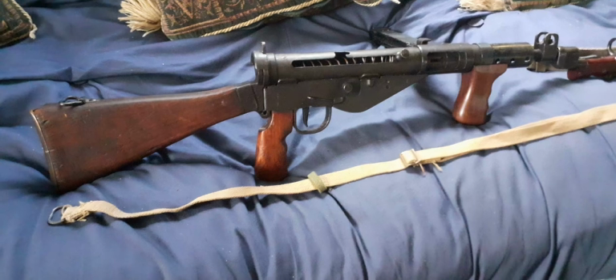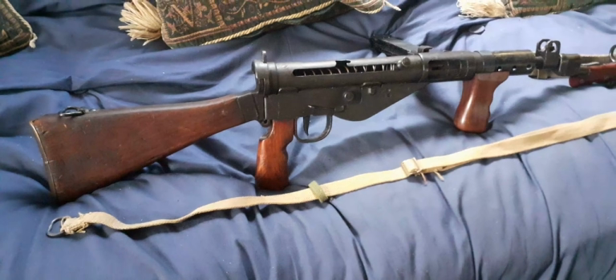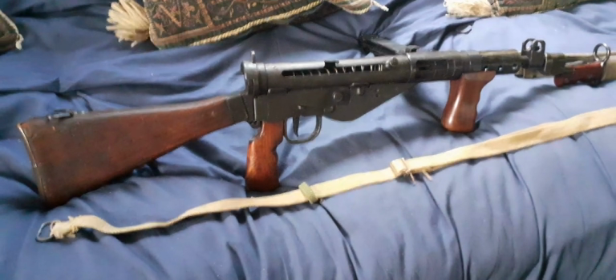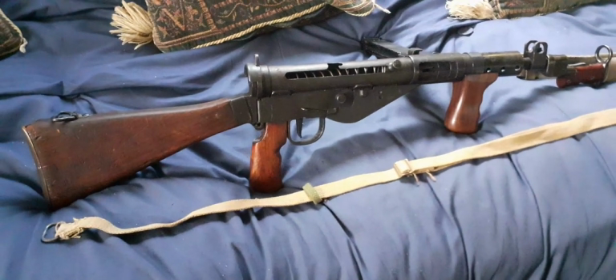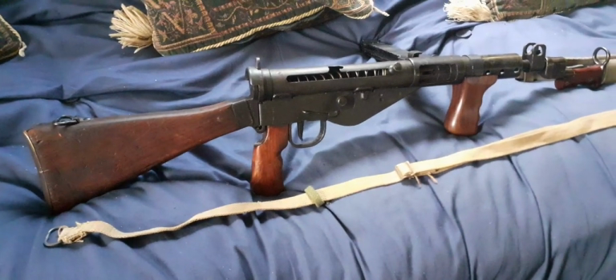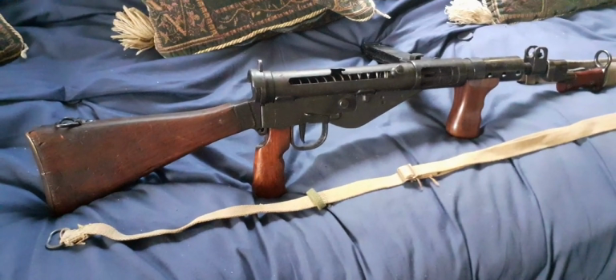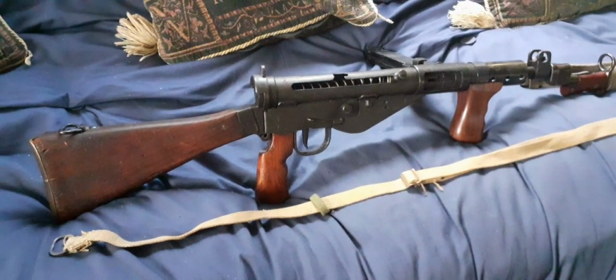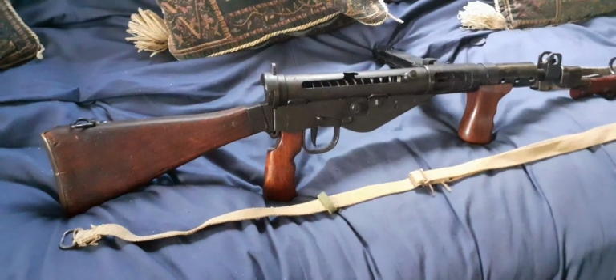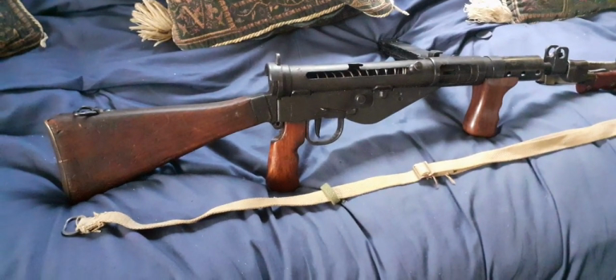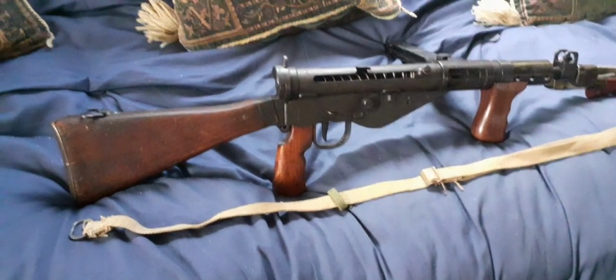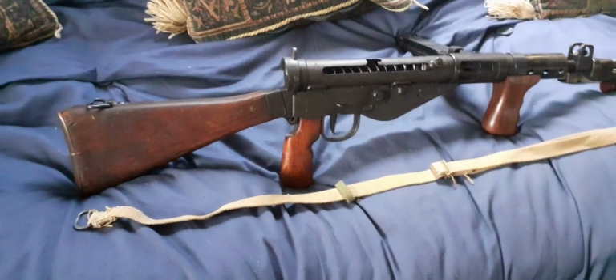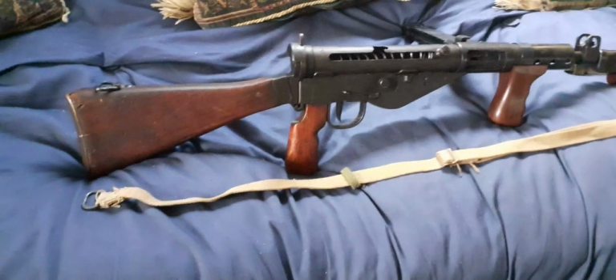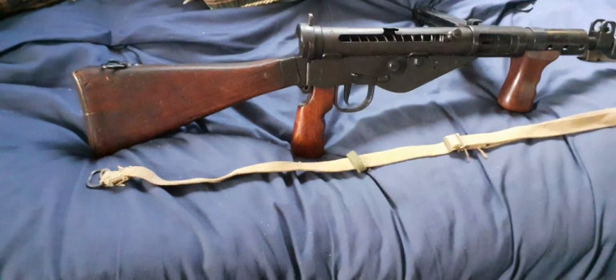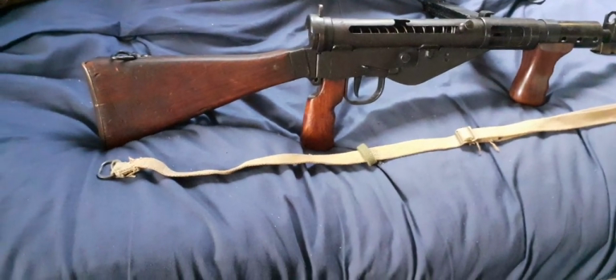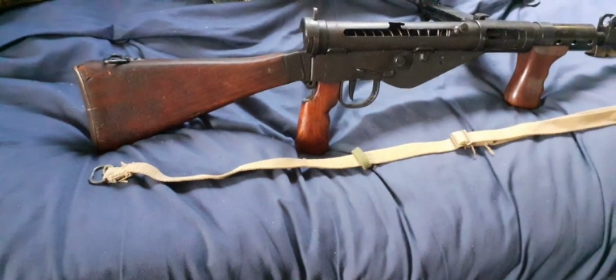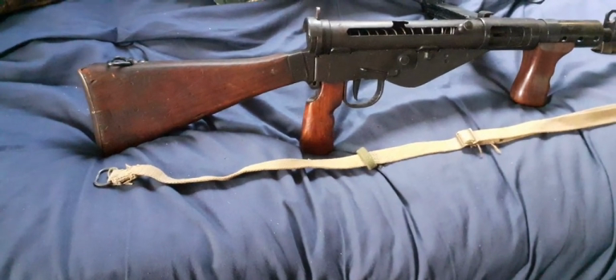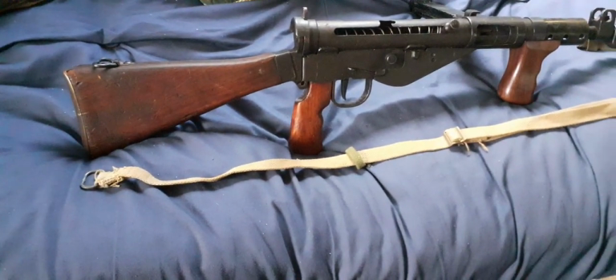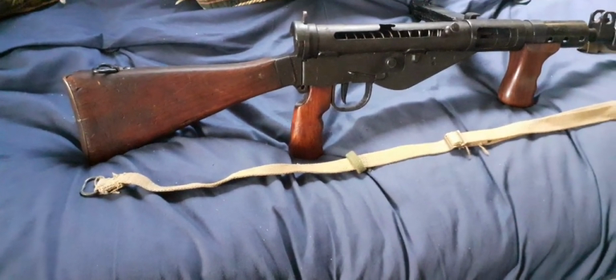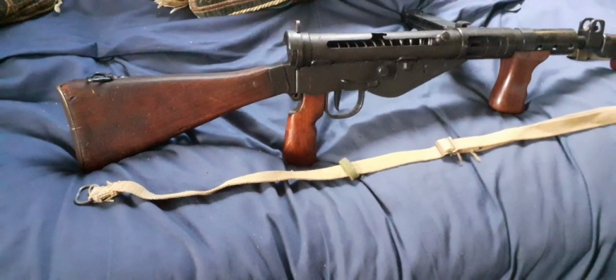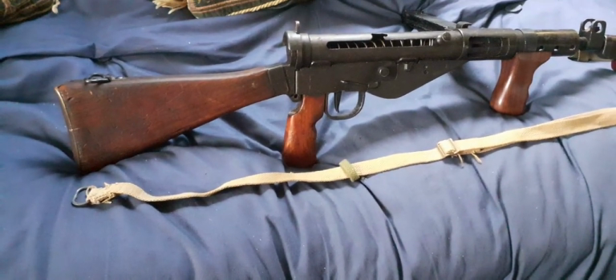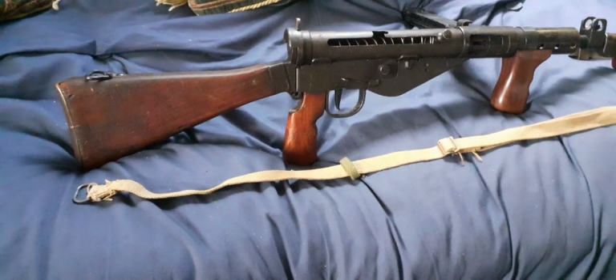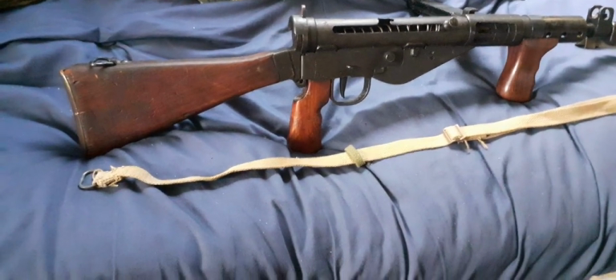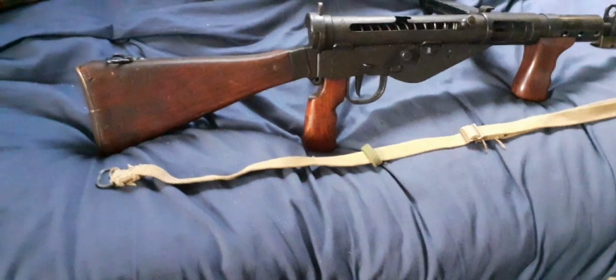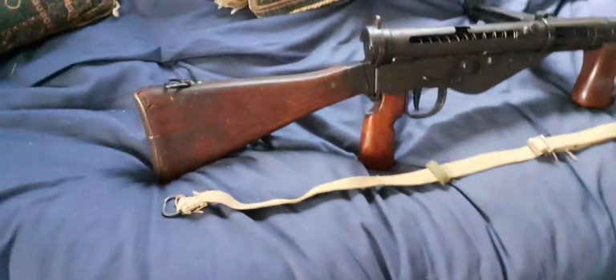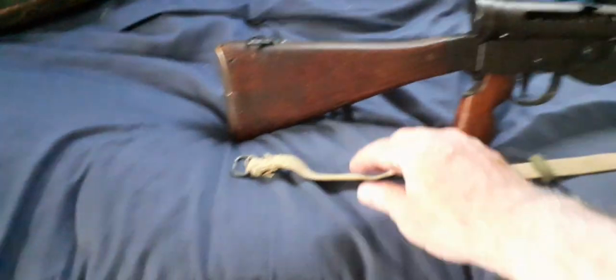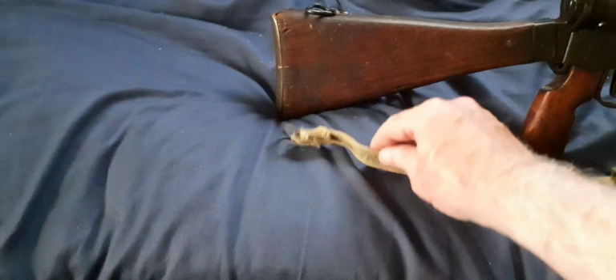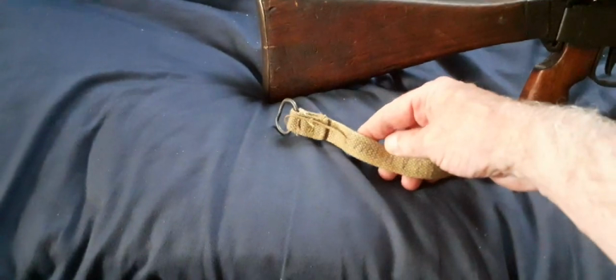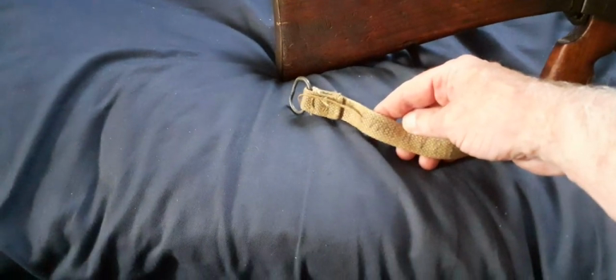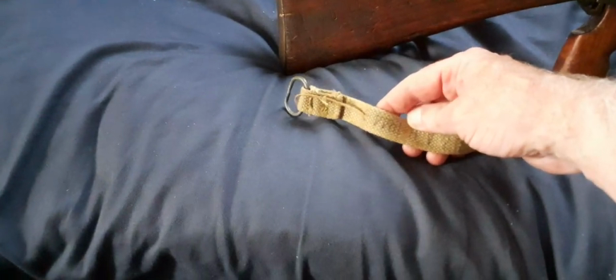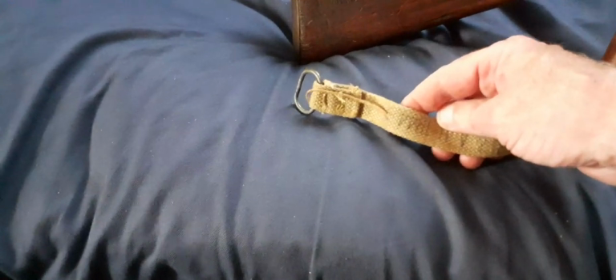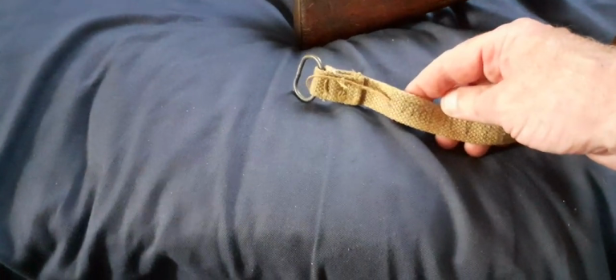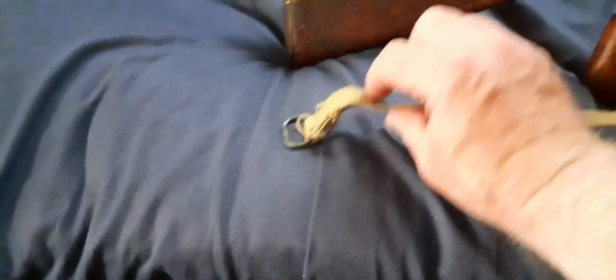For all marks of Sten gun comes the Sten gun webbing sling. This is a Mark 5 example, shown because the presenter has a Mark 5. This example is in neutral tan webbing and it is 1944 dated.